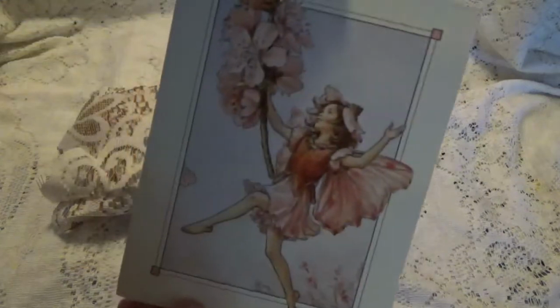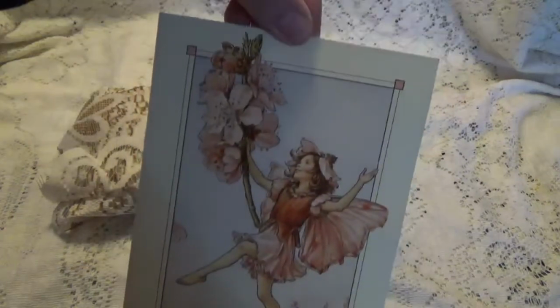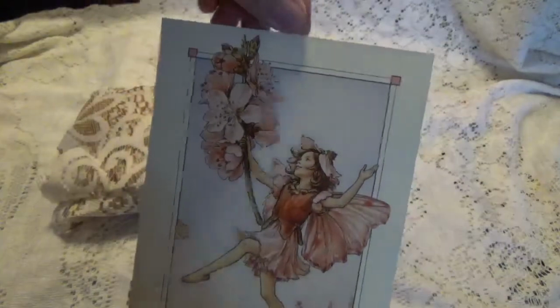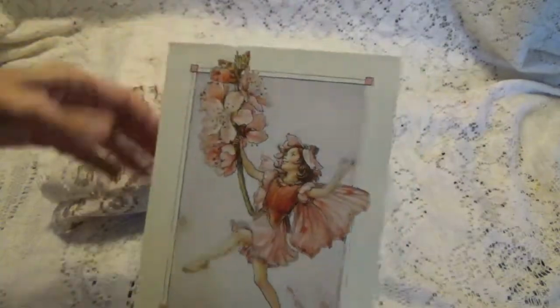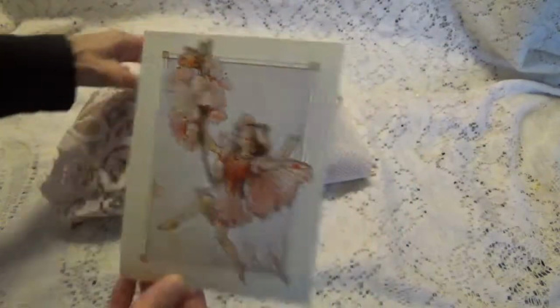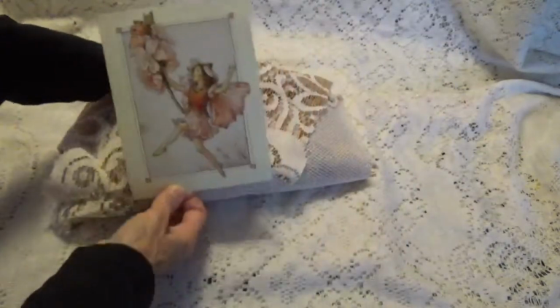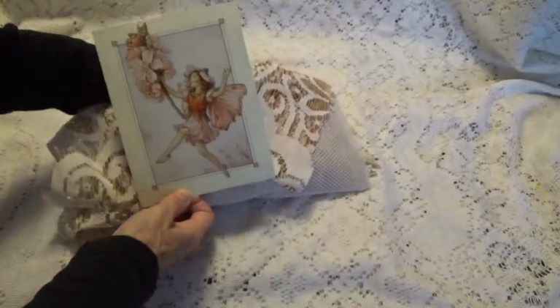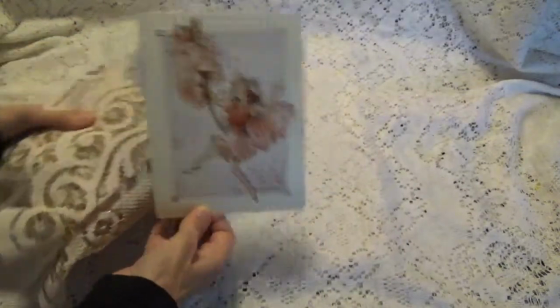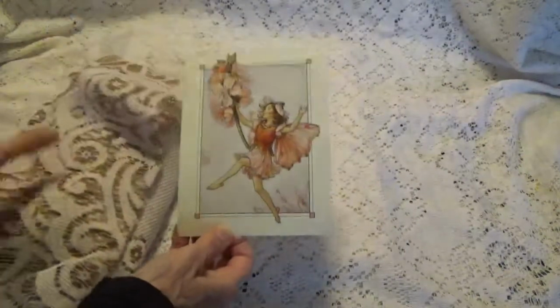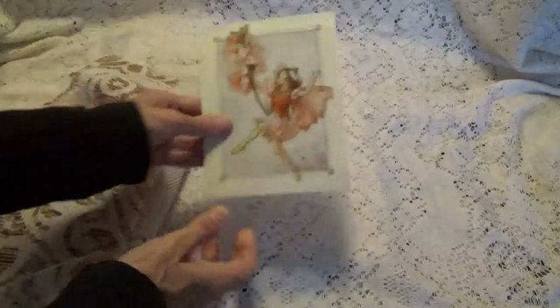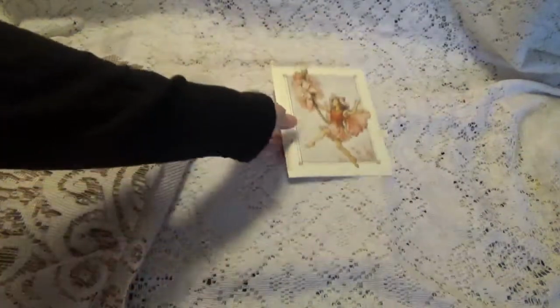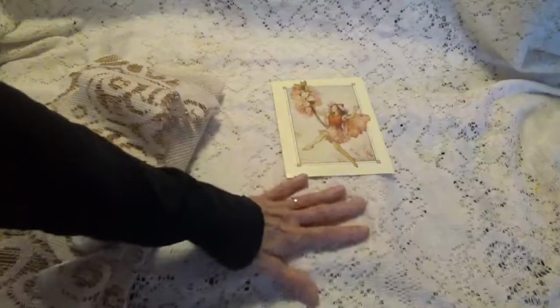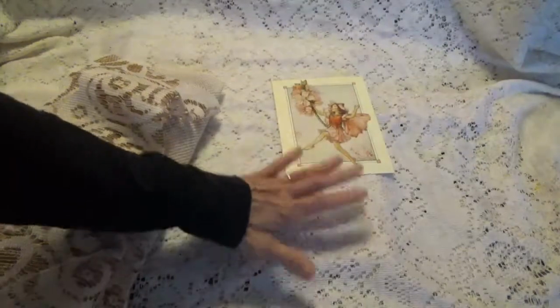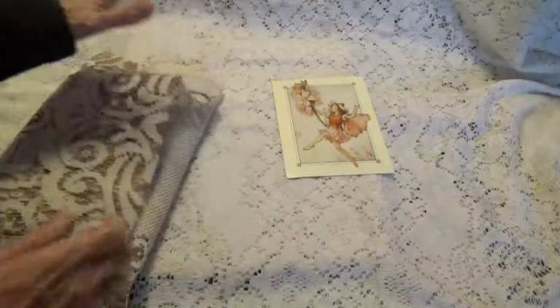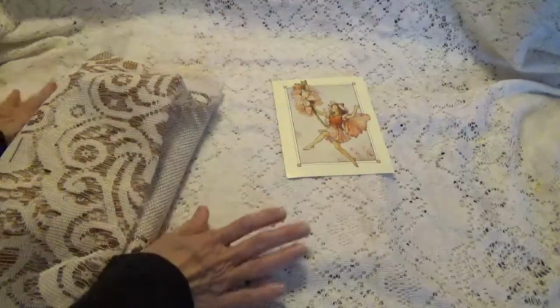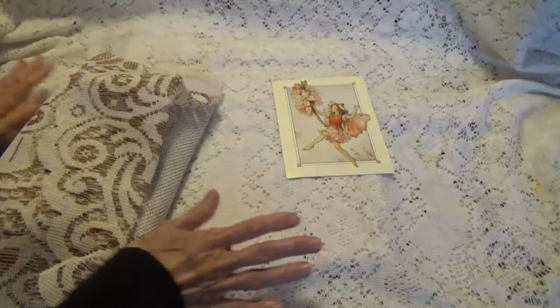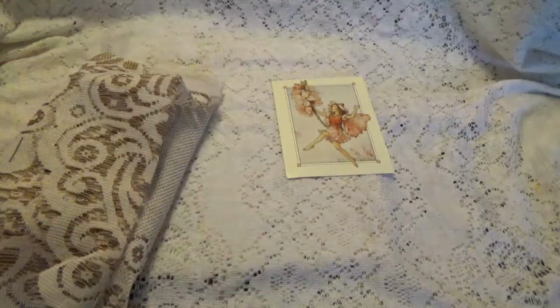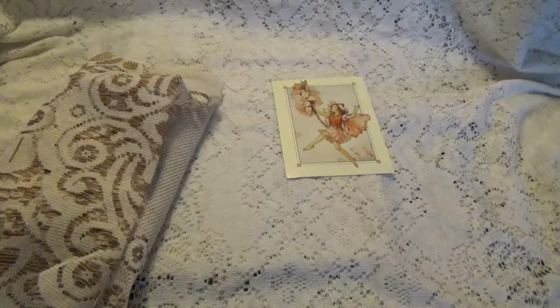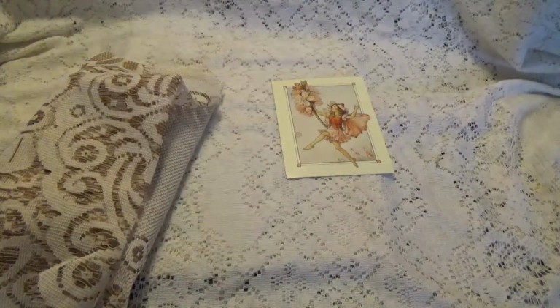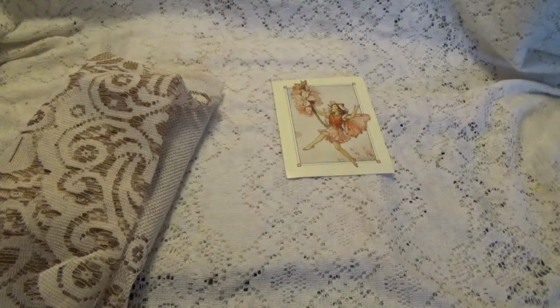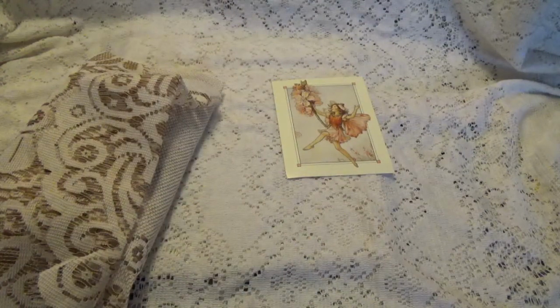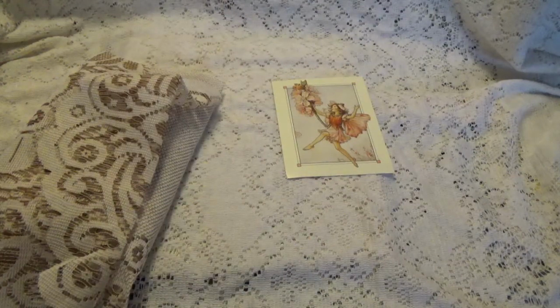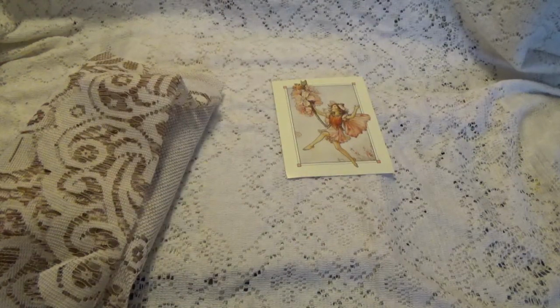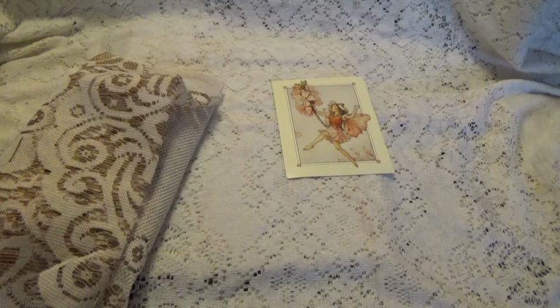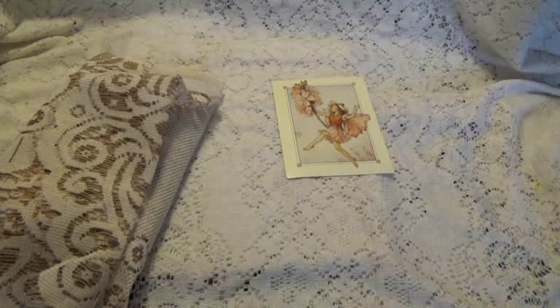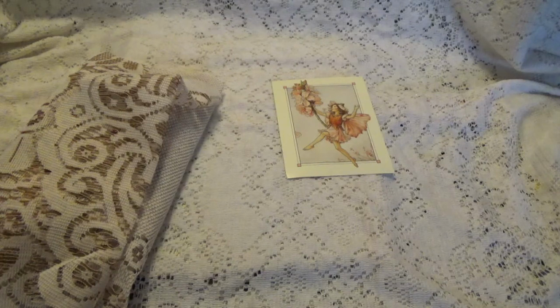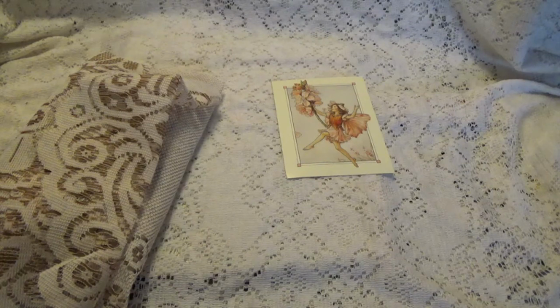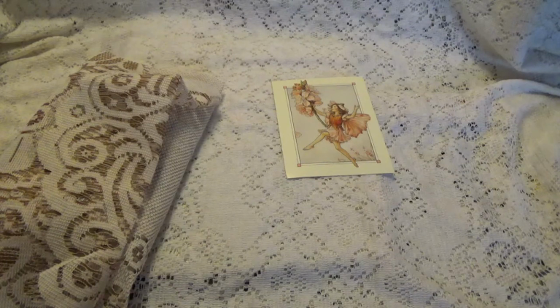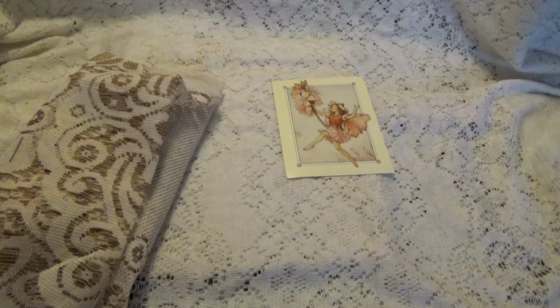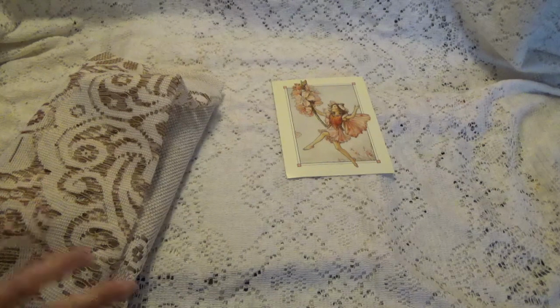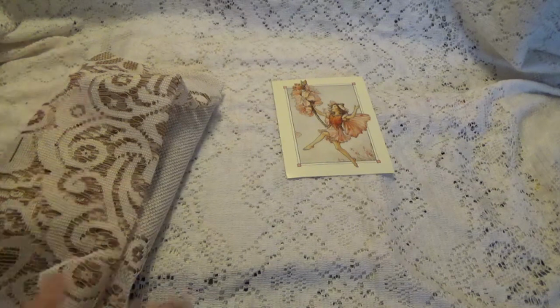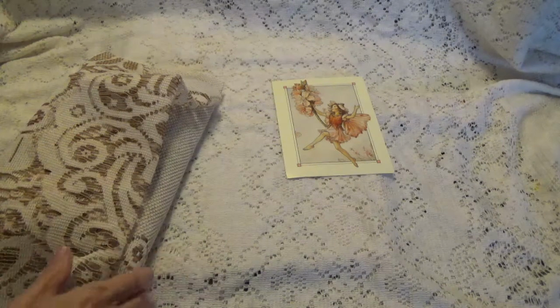Oh, you know I'm going to just love that. I'm just kind of lumpy bumpy here. I'm right in the middle of working on my Peter Rabbit album and I didn't want to put everything away because I would never get it back where I wanted, so I covered everything up.